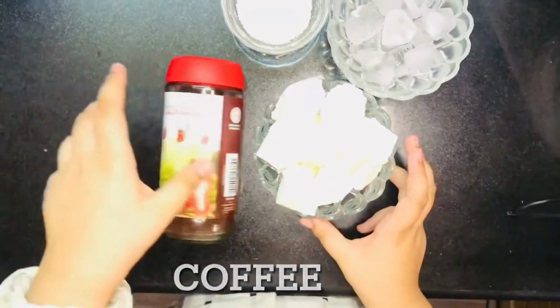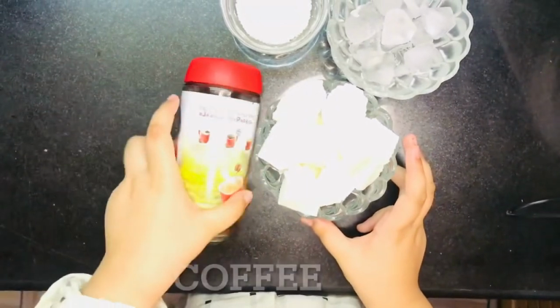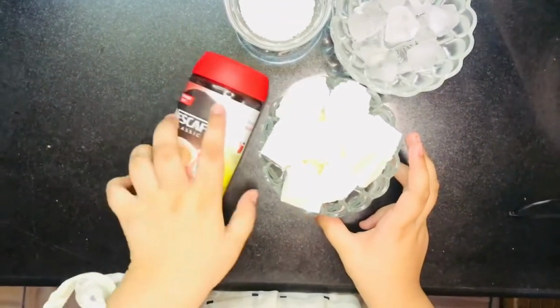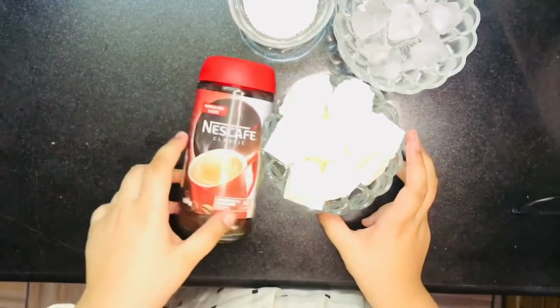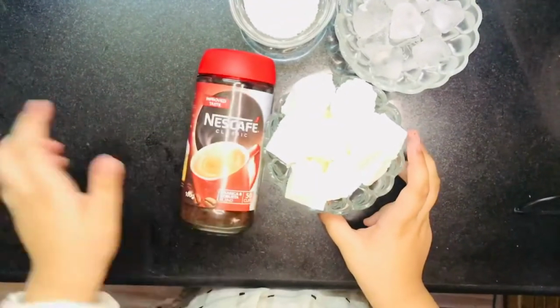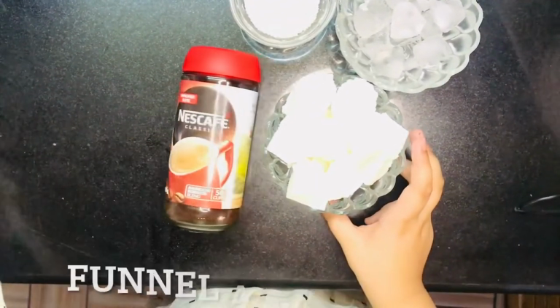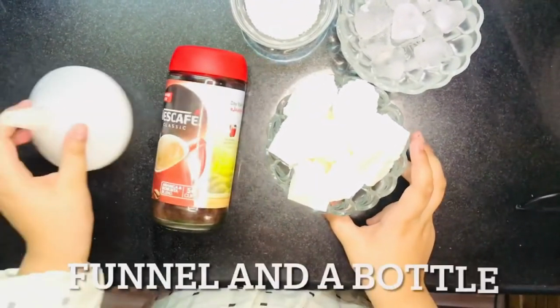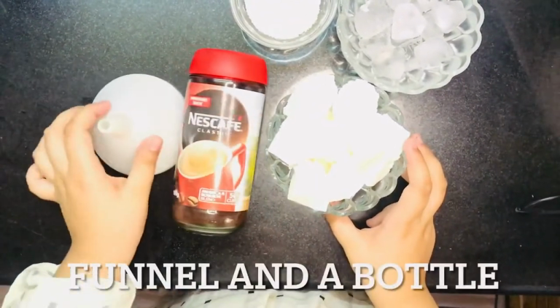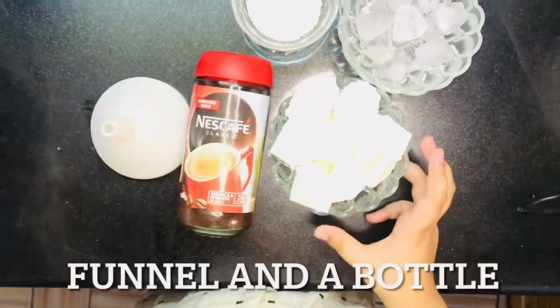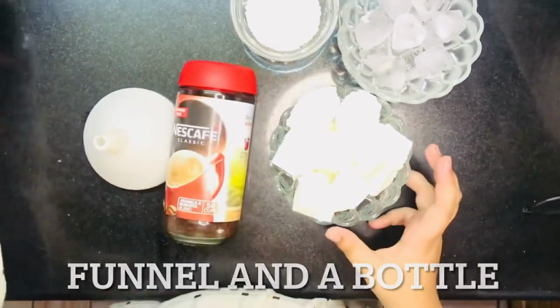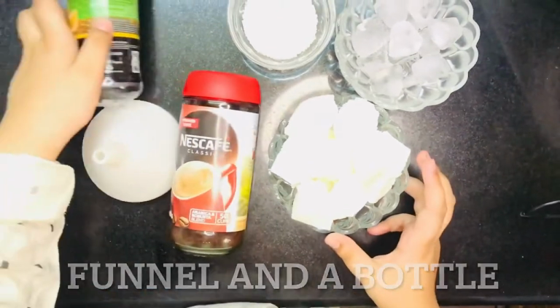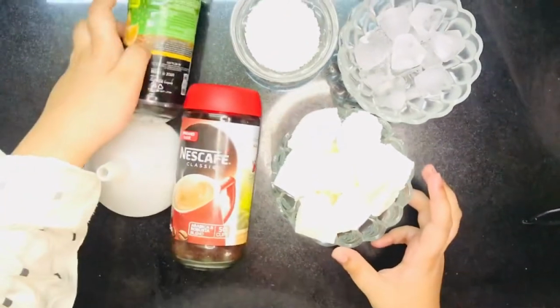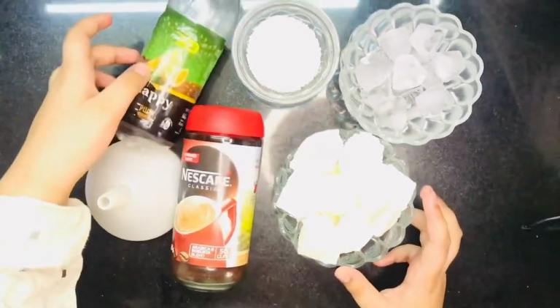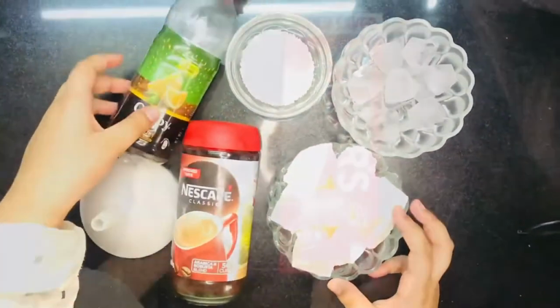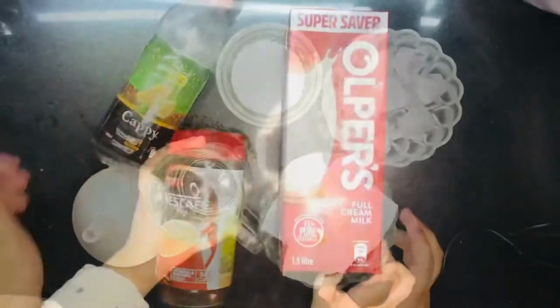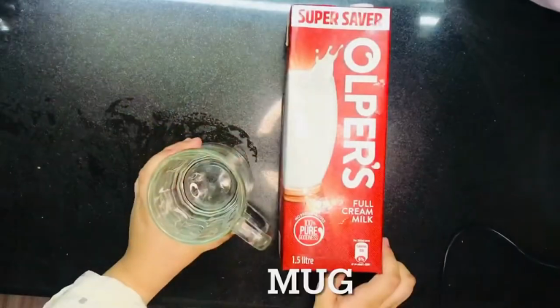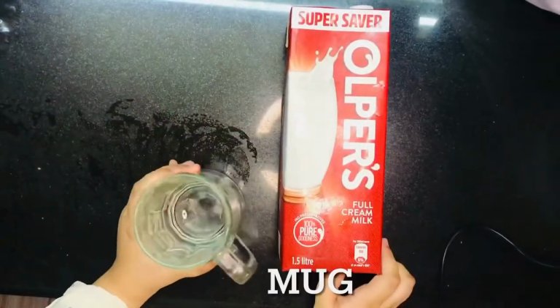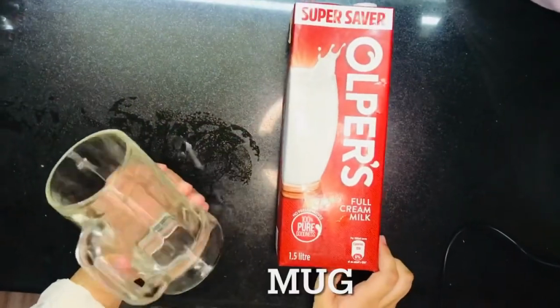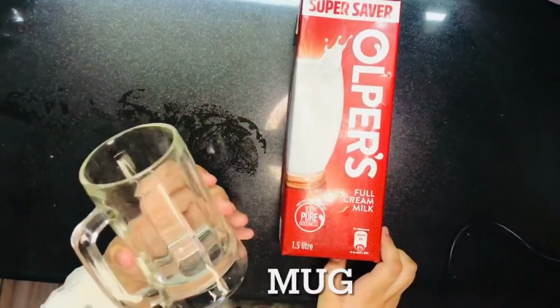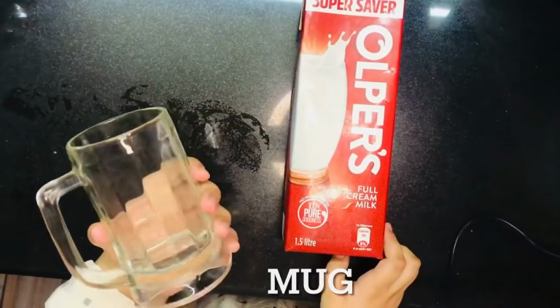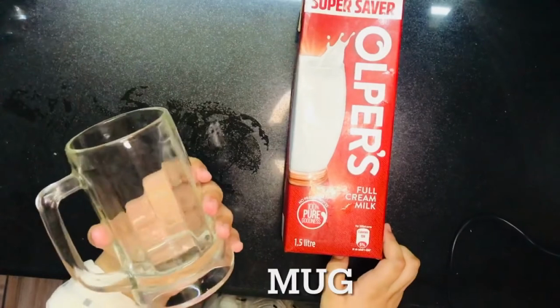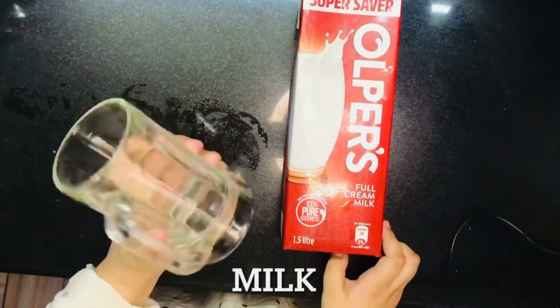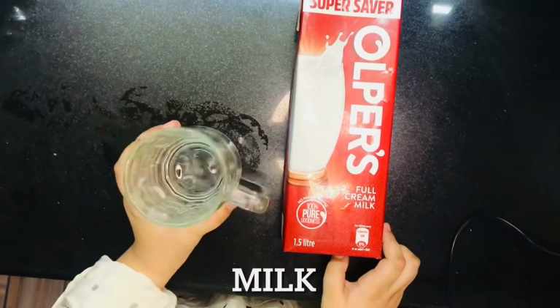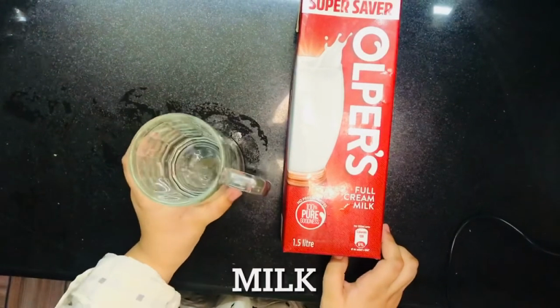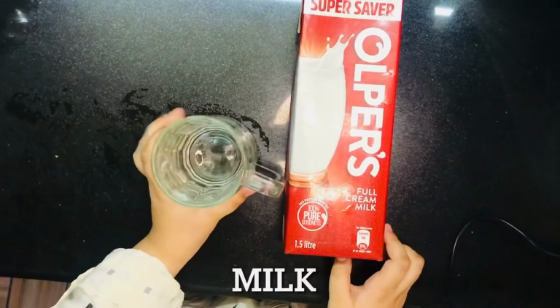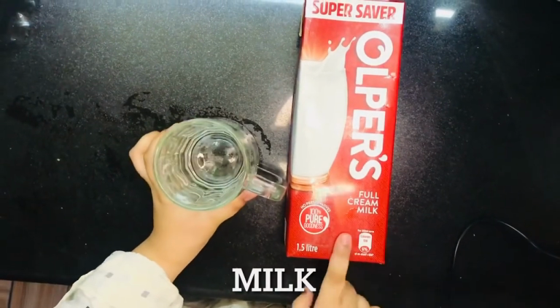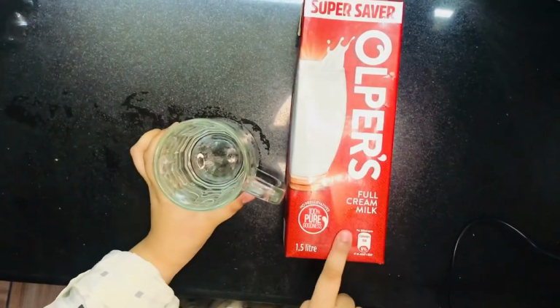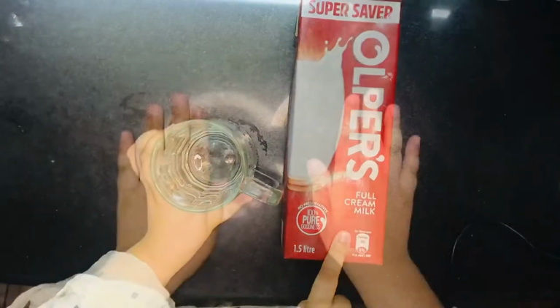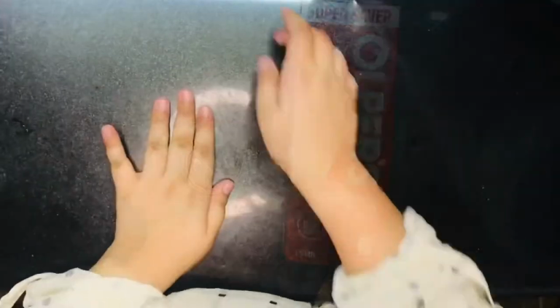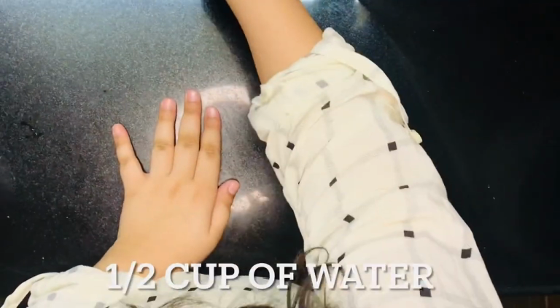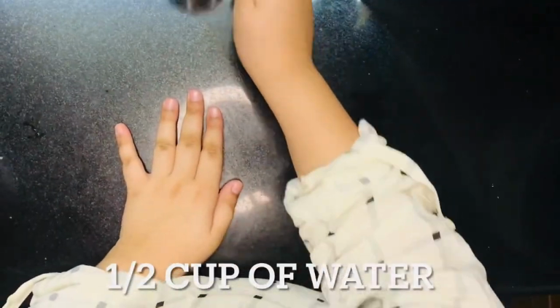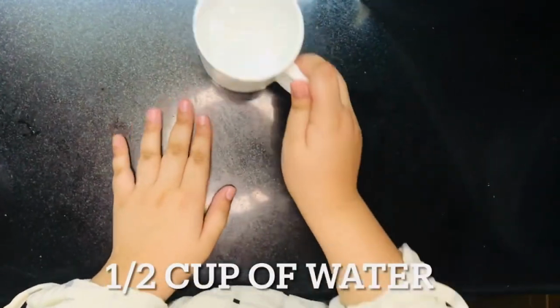And a funnel, and any of these waters. We also need a mug to make coffee, and milk, and water.